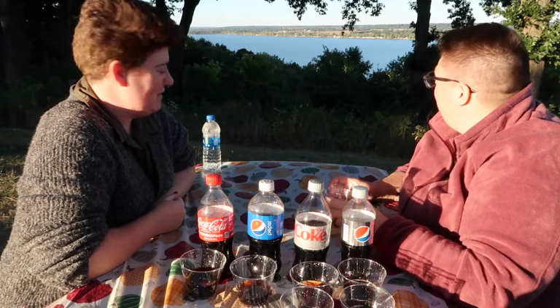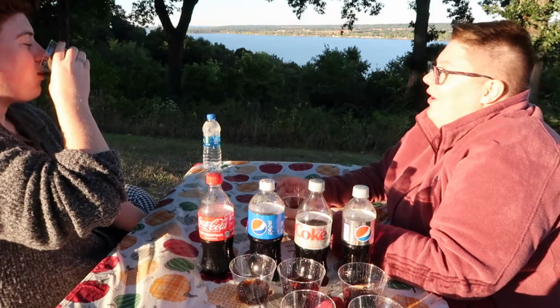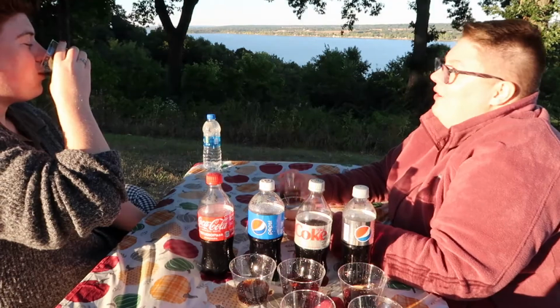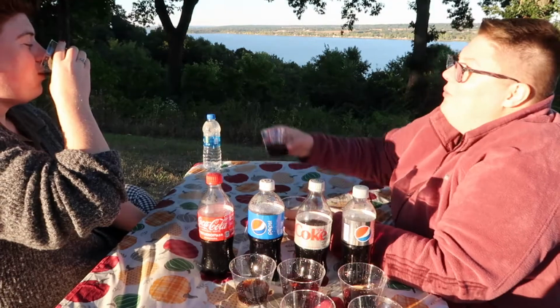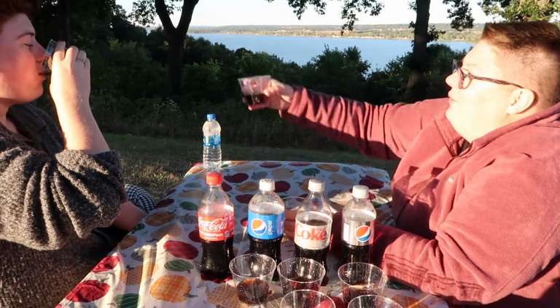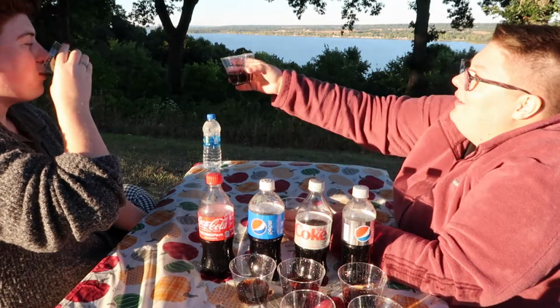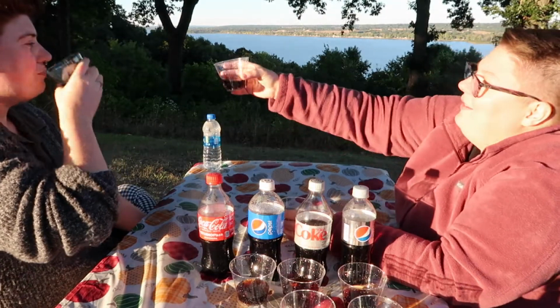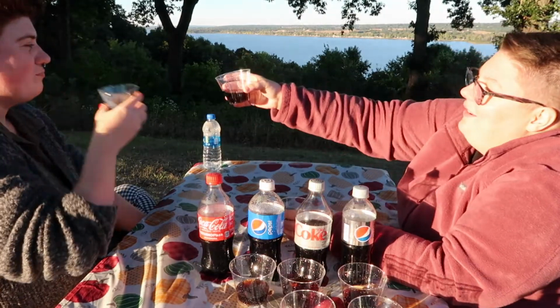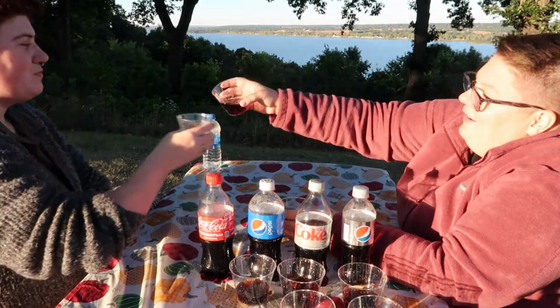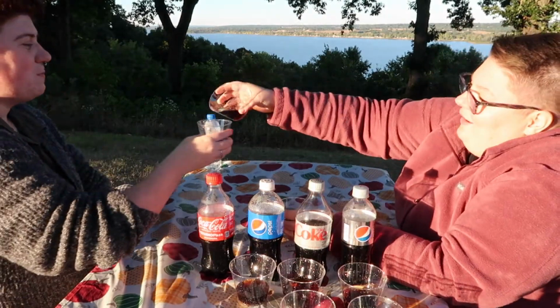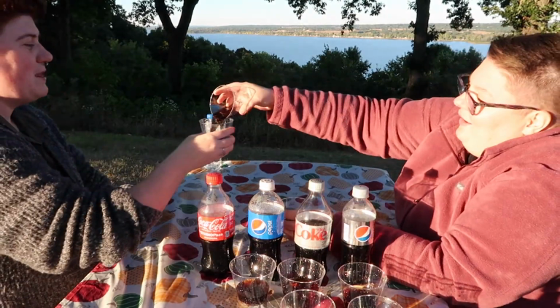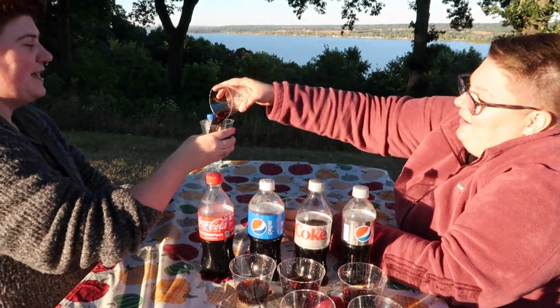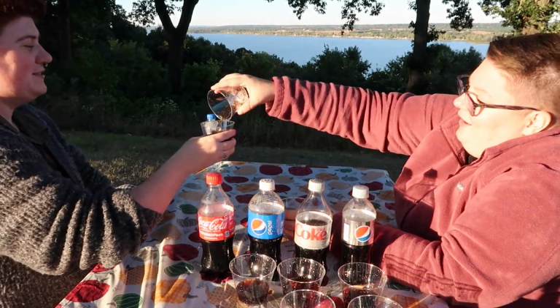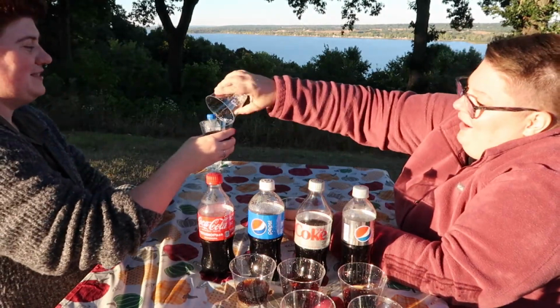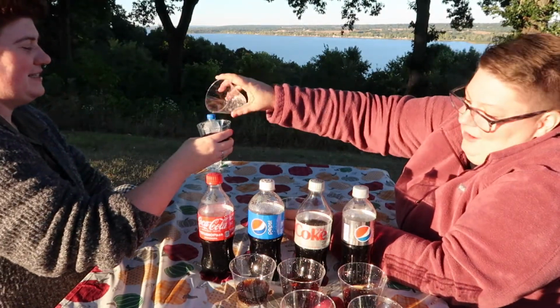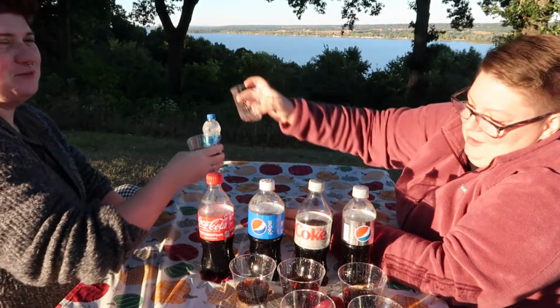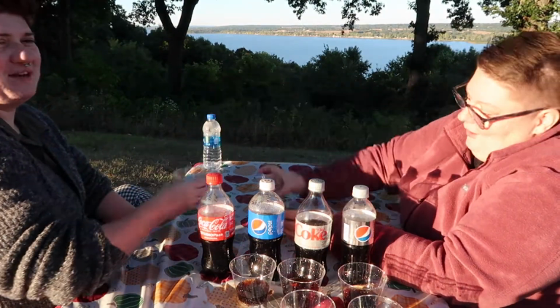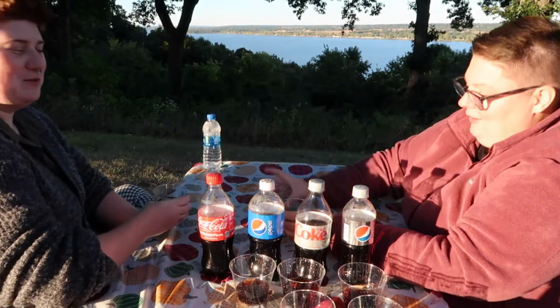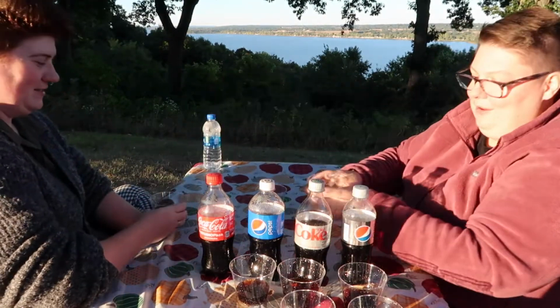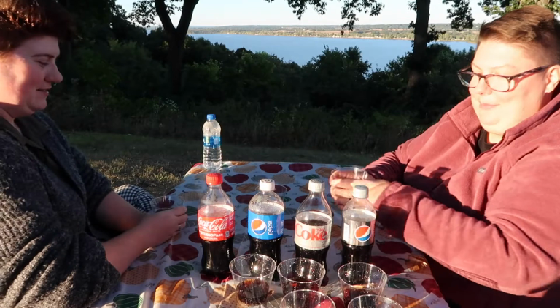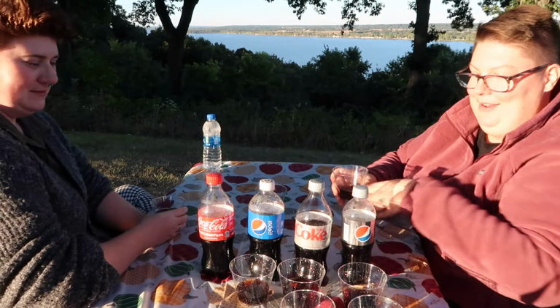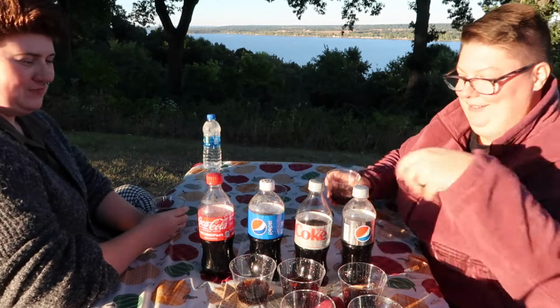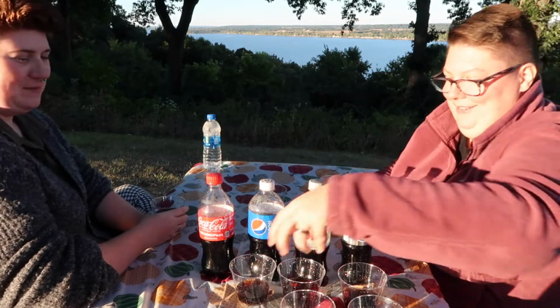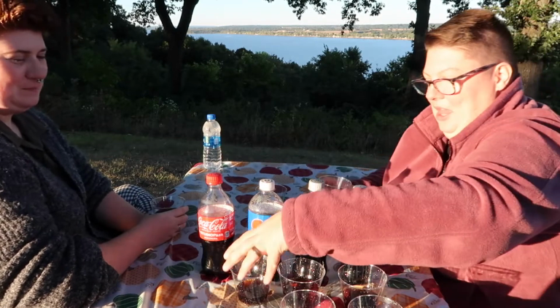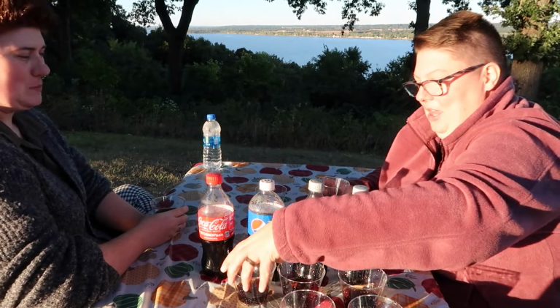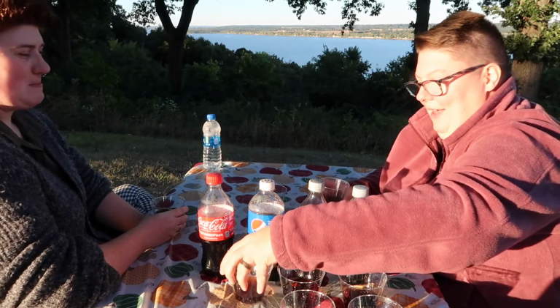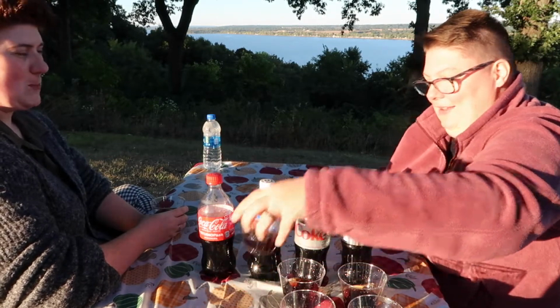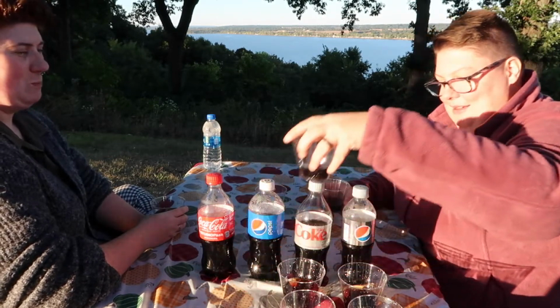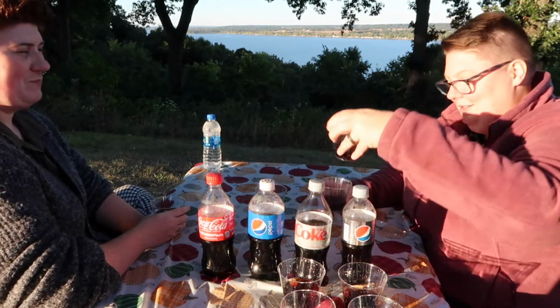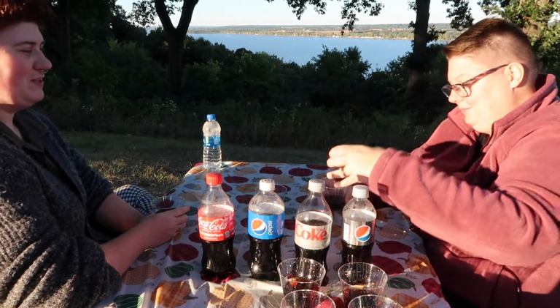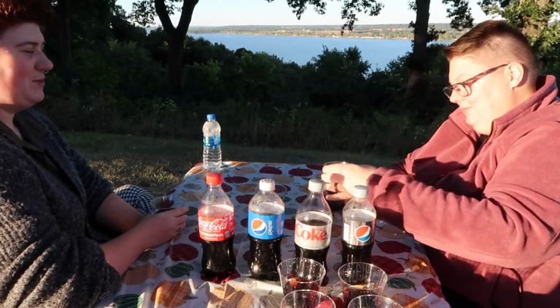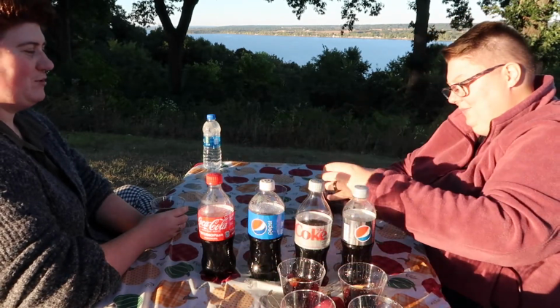Do you want the rest of this? Yes, I do. I love Coke — here, I'll take your Pepsi. Should we Prost?